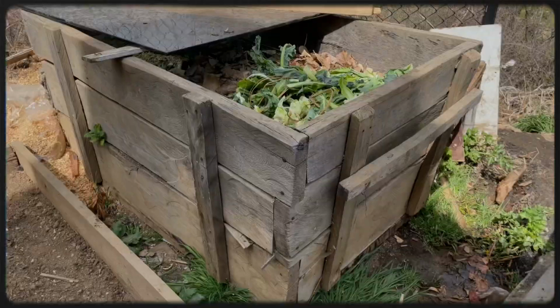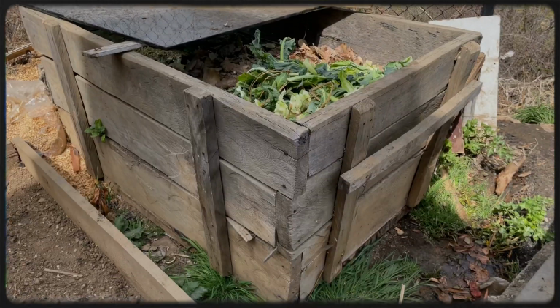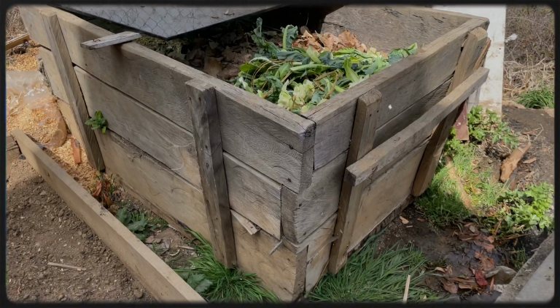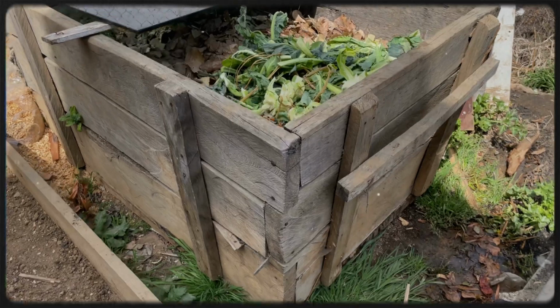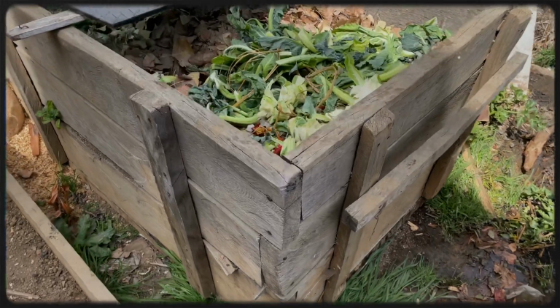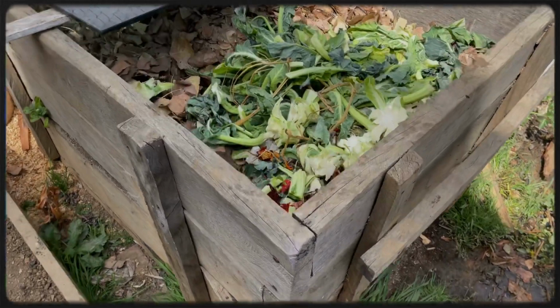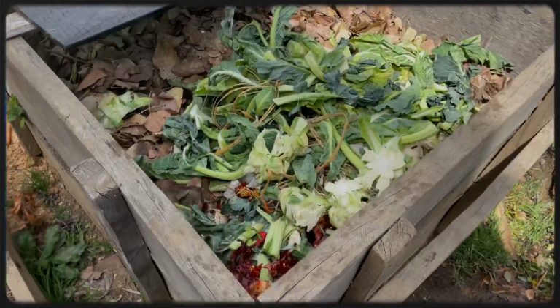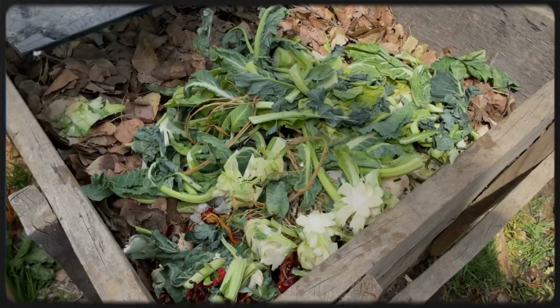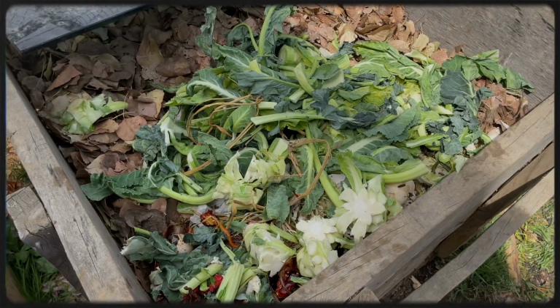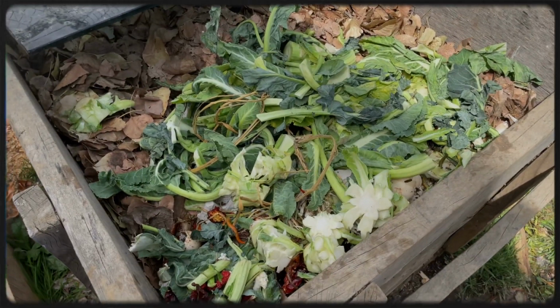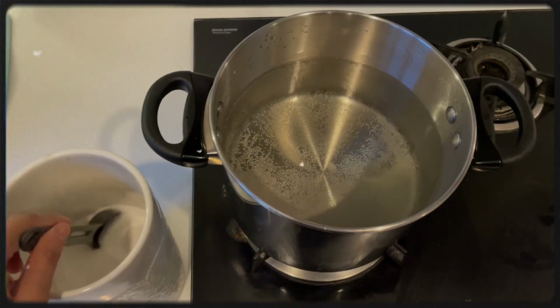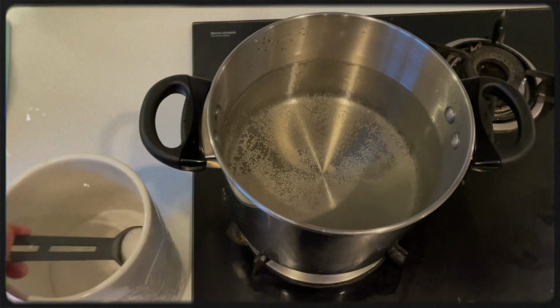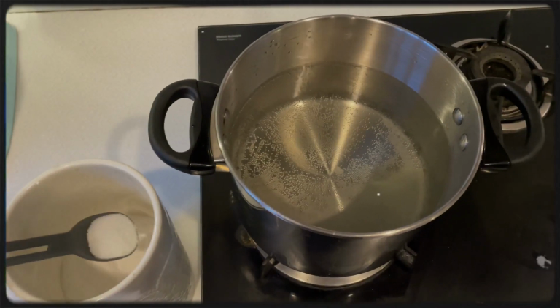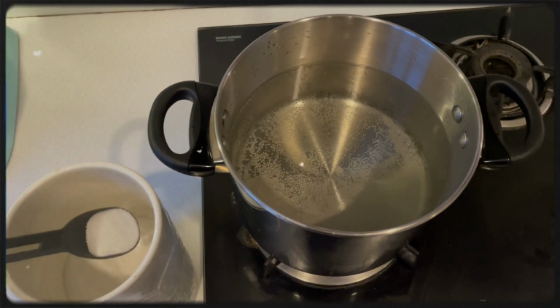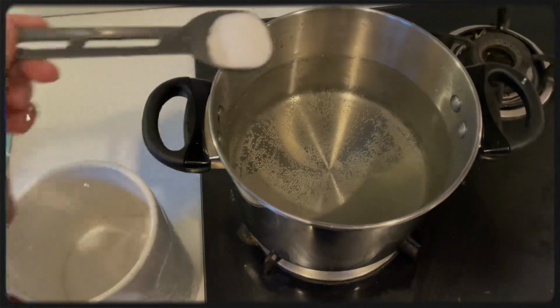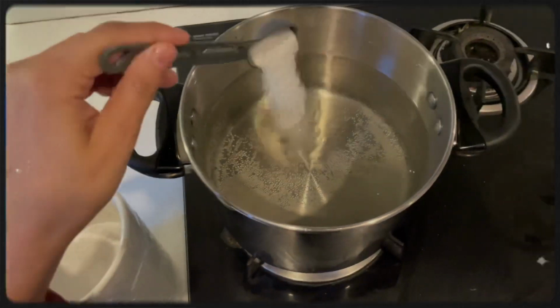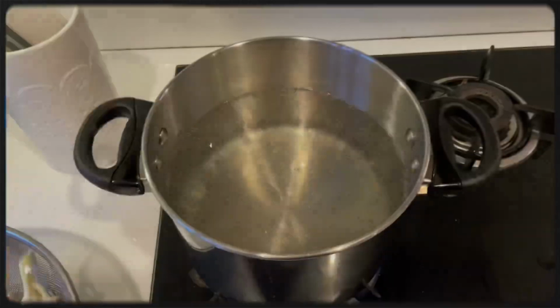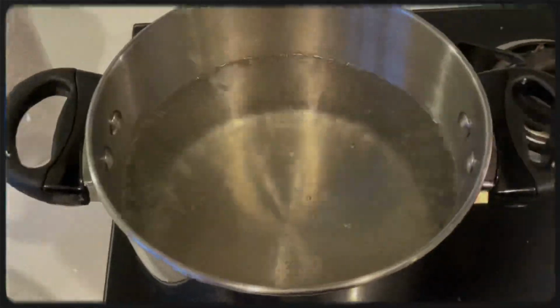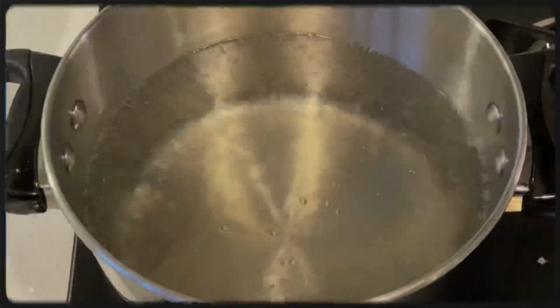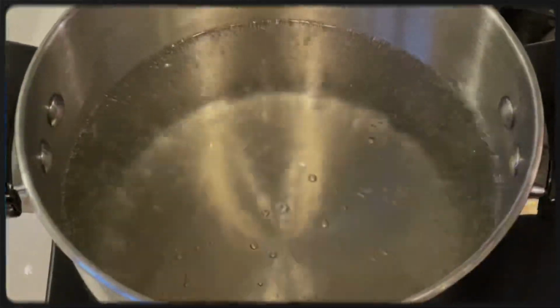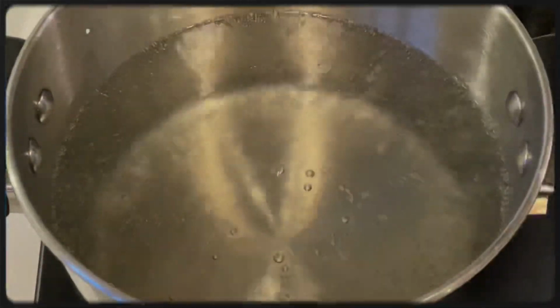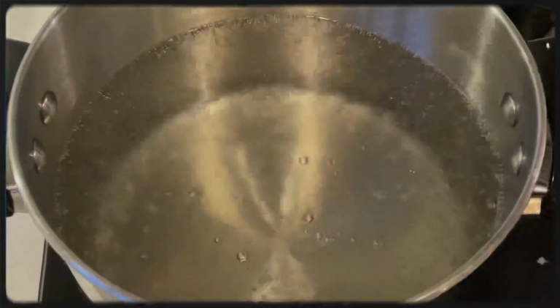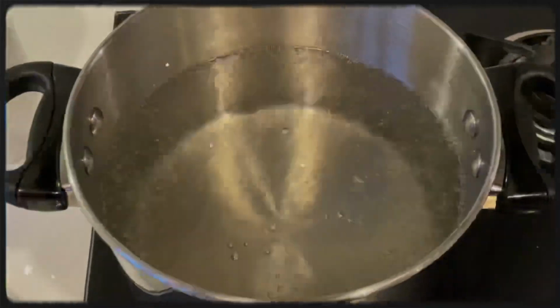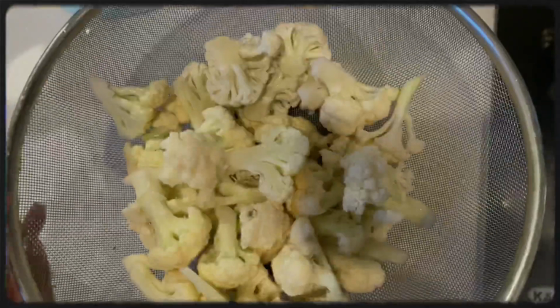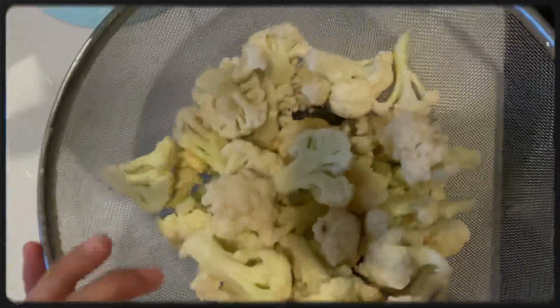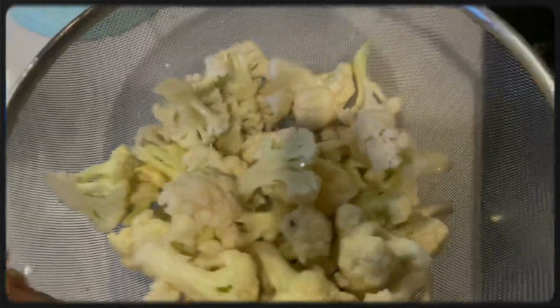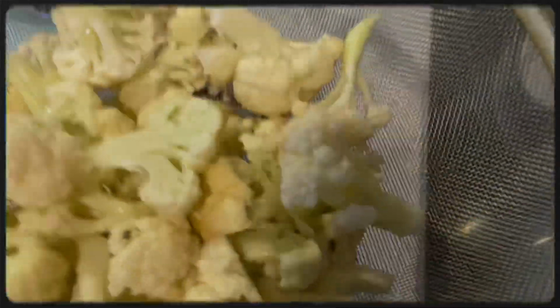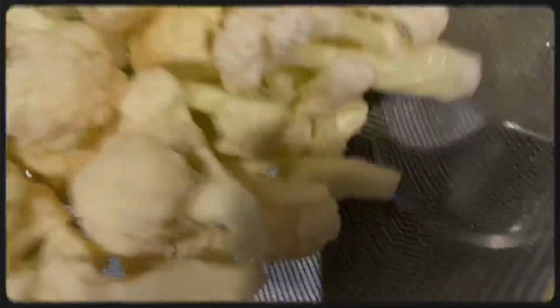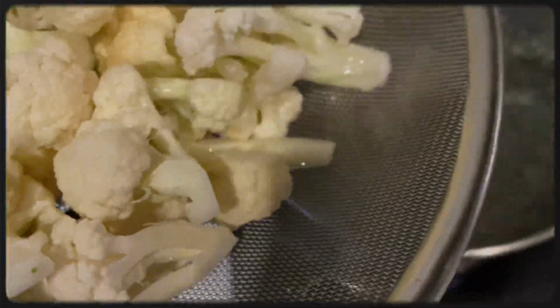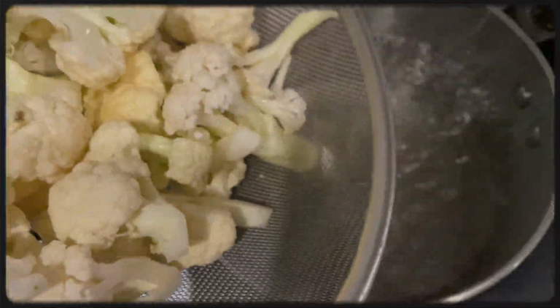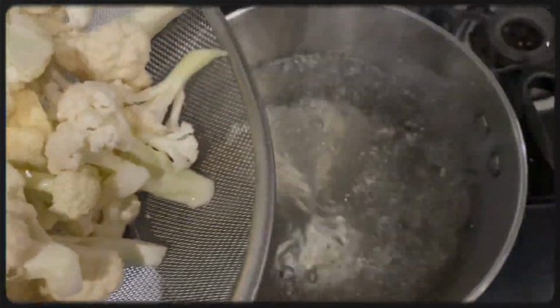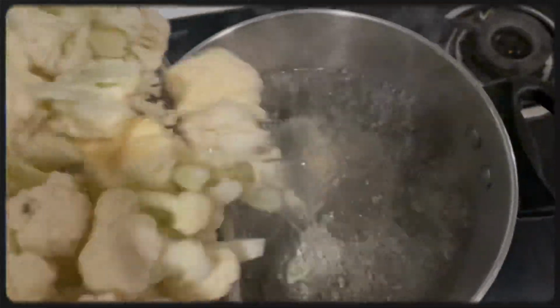Our compost bin is an old wooden tub. In a pot of hot water, add a teaspoon of salt. When the water starts boiling, you can put your vegetables in the water.